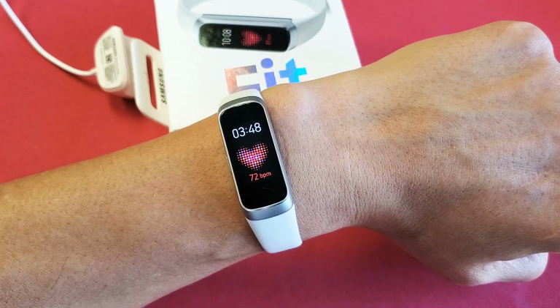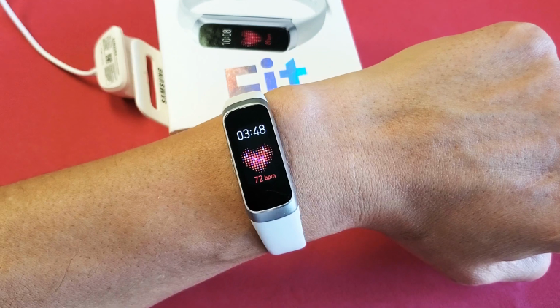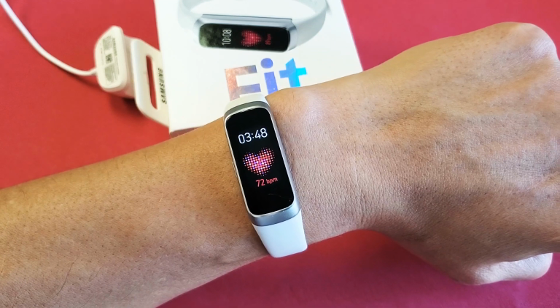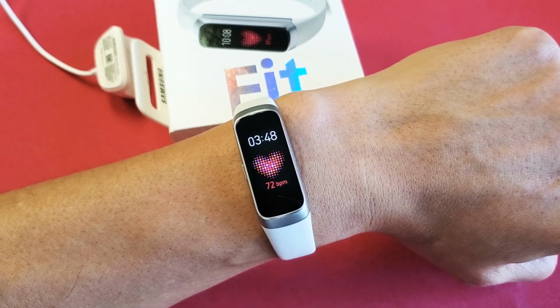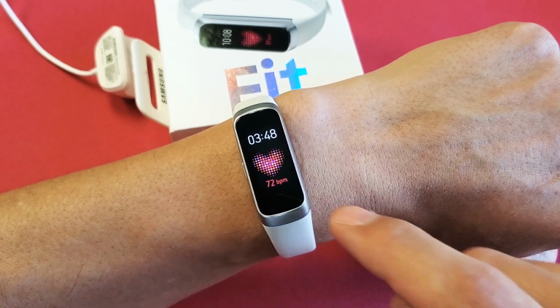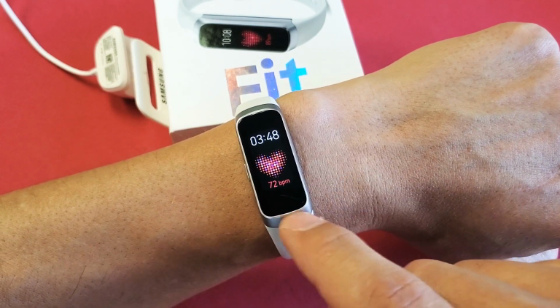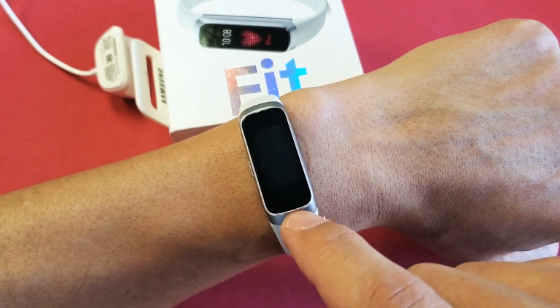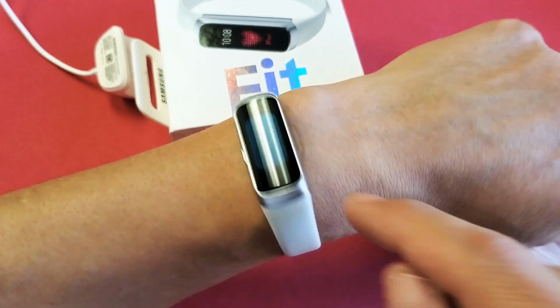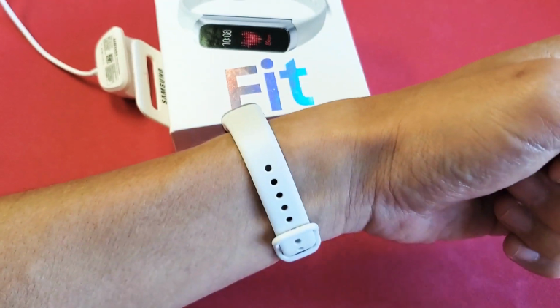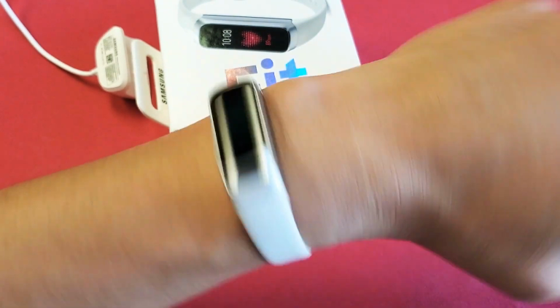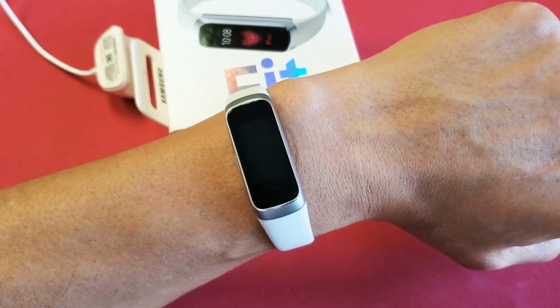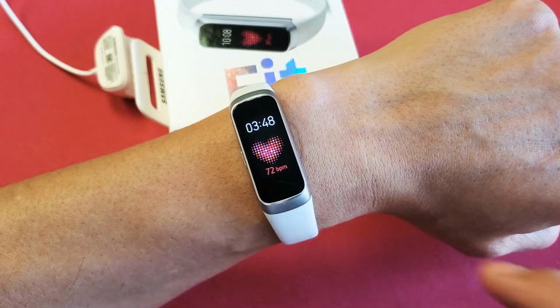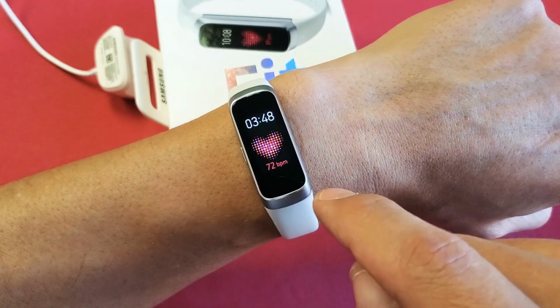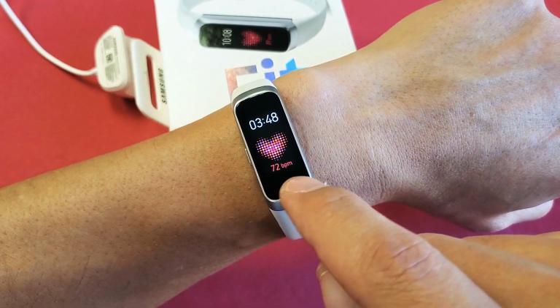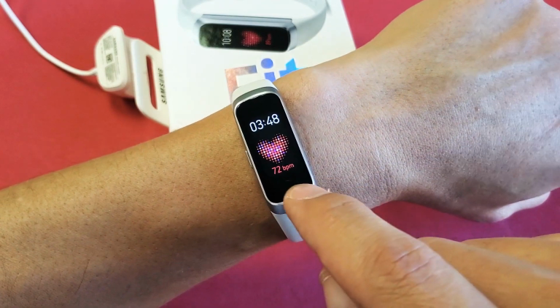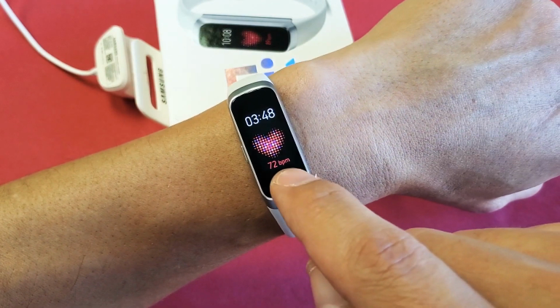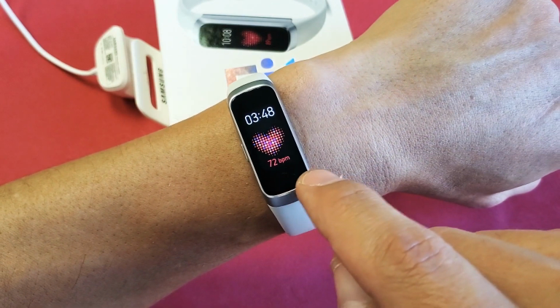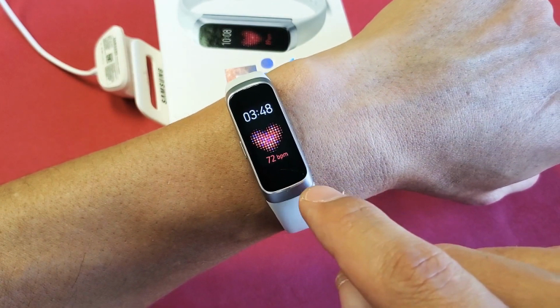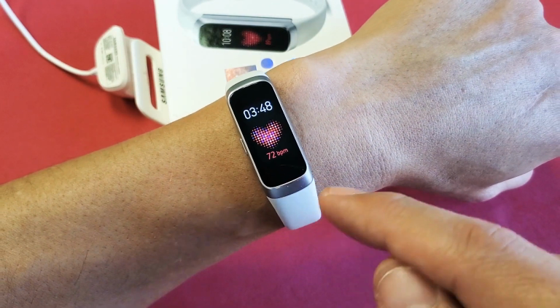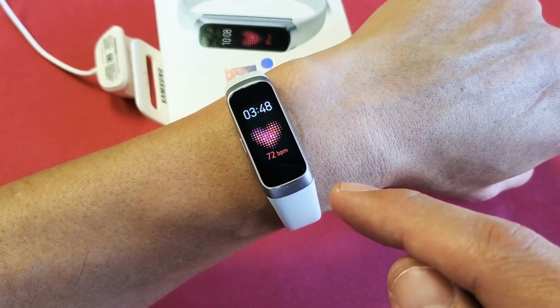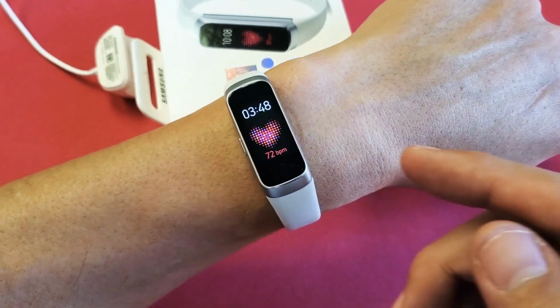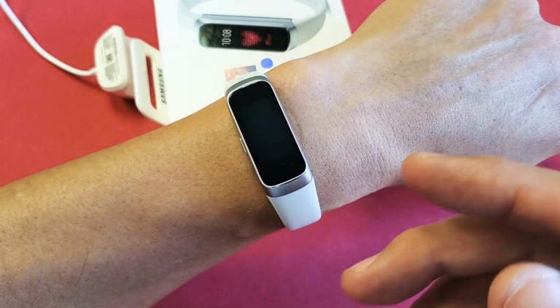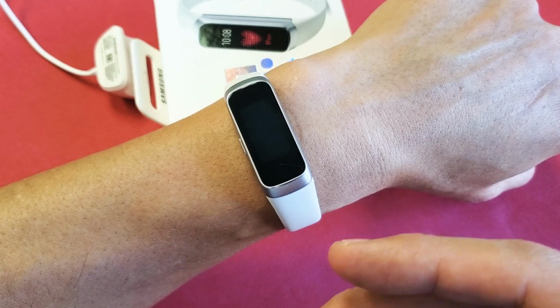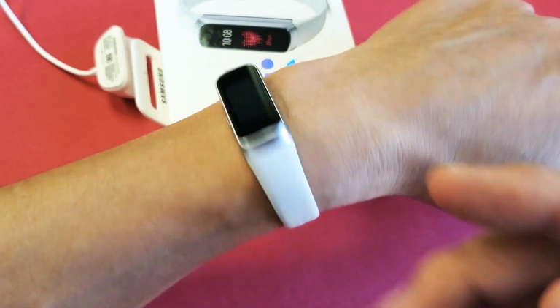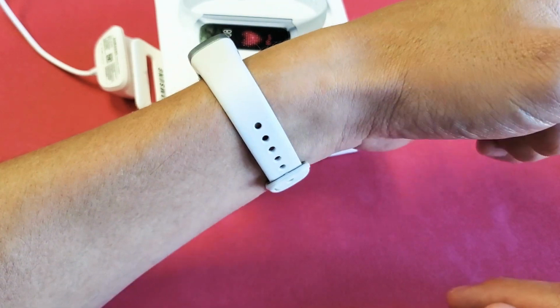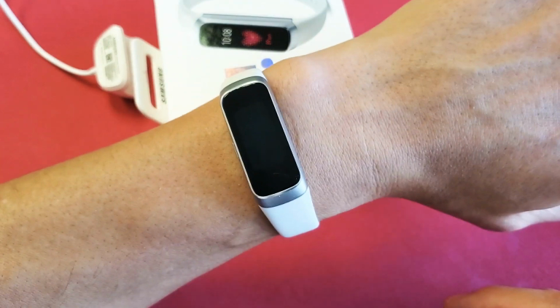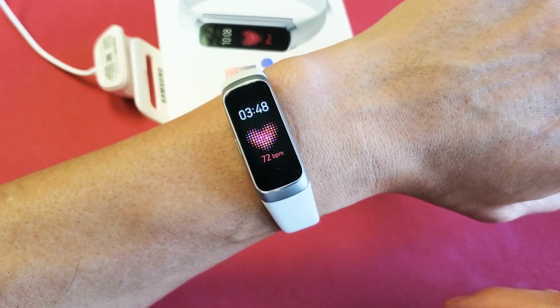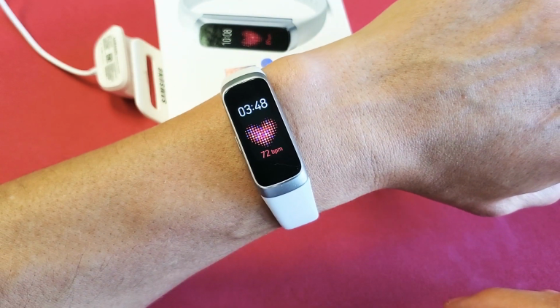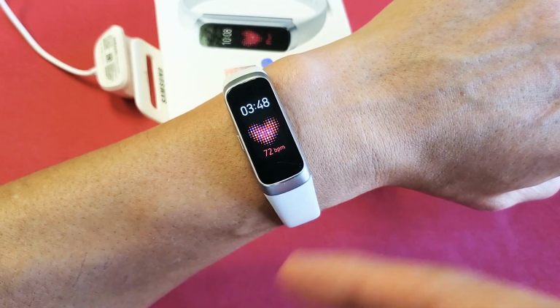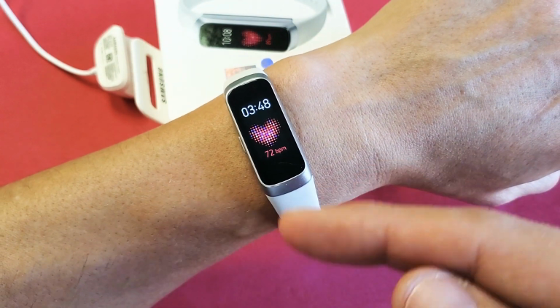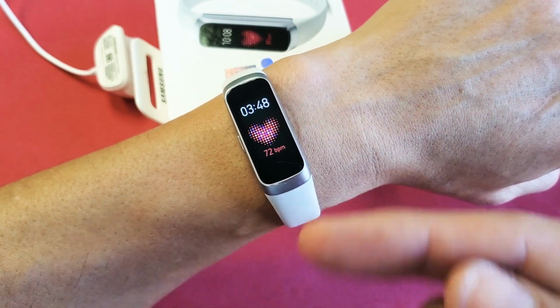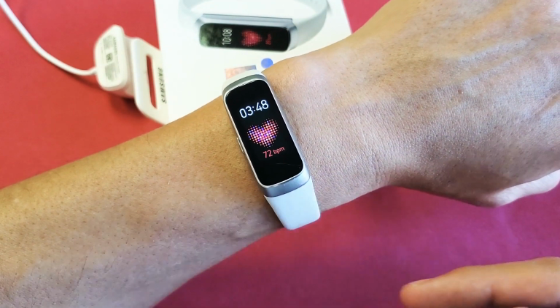Hey, what is going on guys? So you have a Galaxy Fit watch and you have an issue where your heartbeat or your beats per minute maybe it's not working at all, or maybe it's inaccurate, or perhaps it's just delayed — it takes forever for you to actually get a reading.